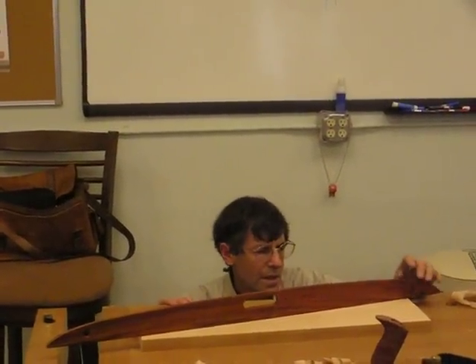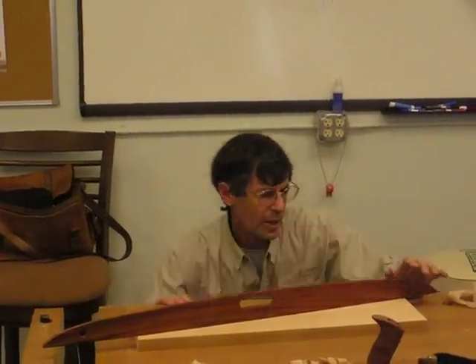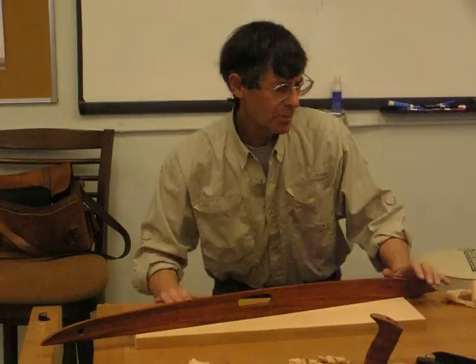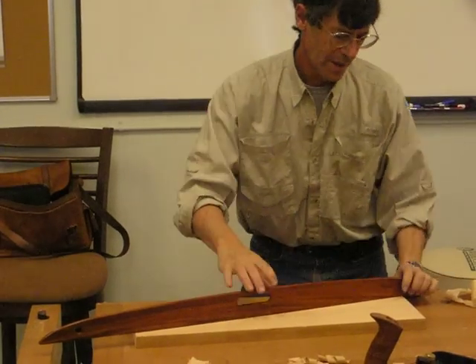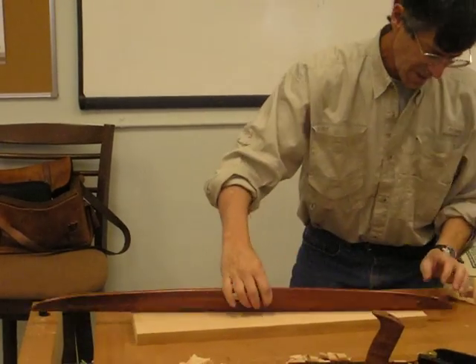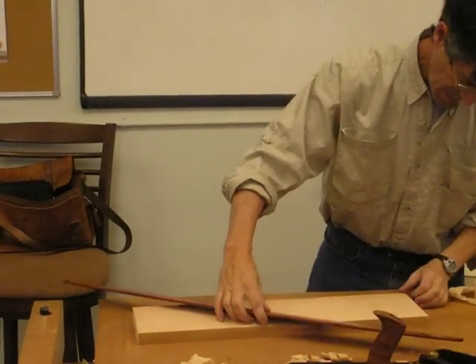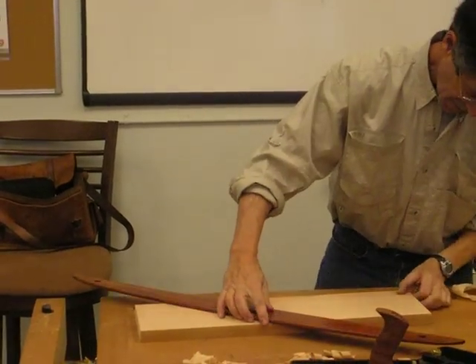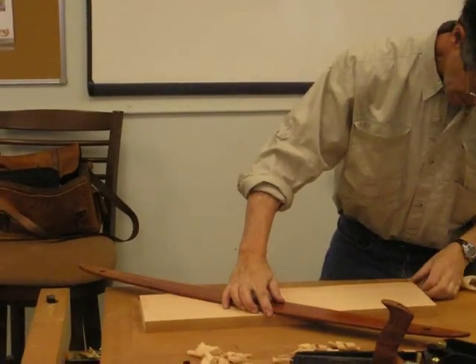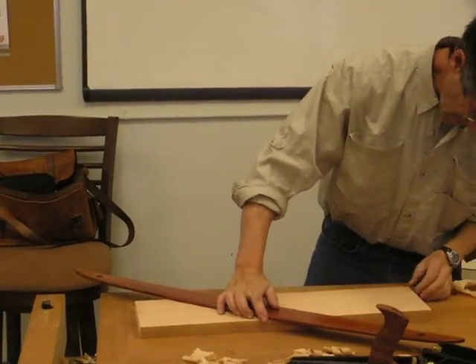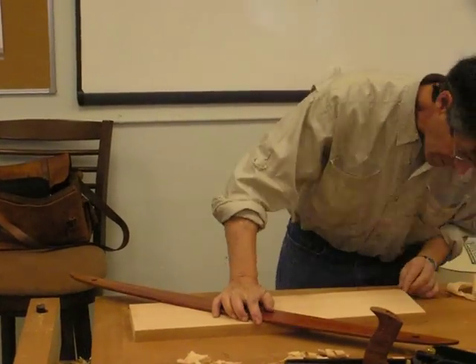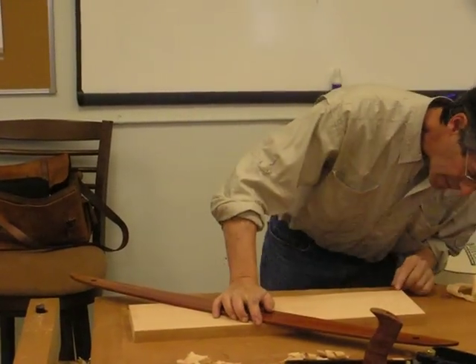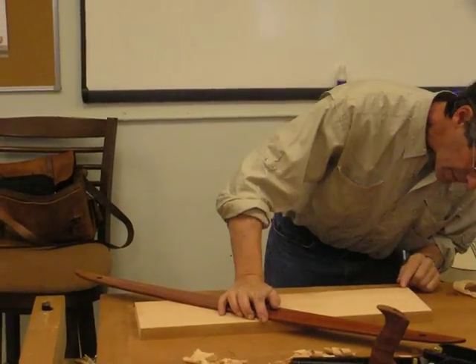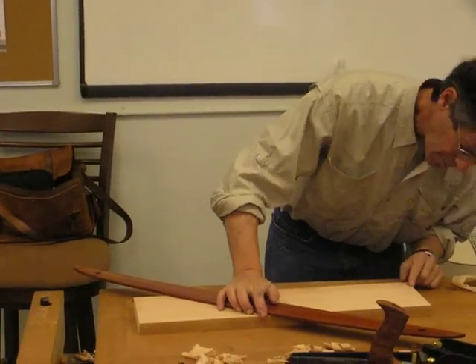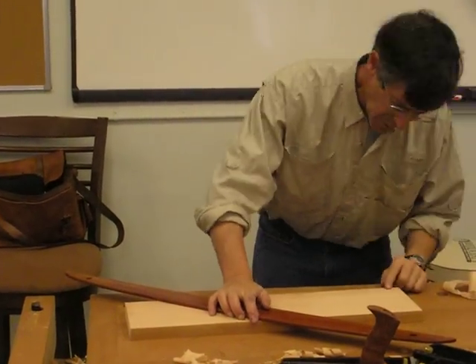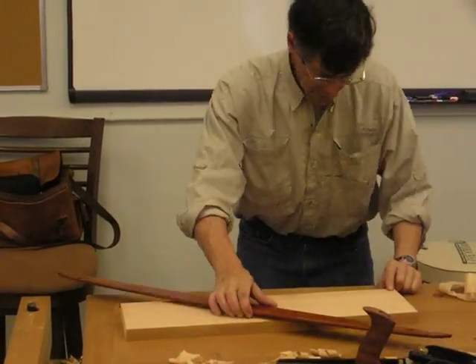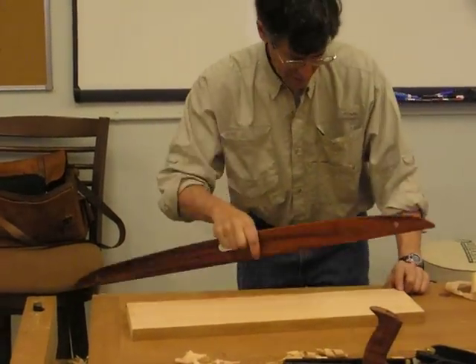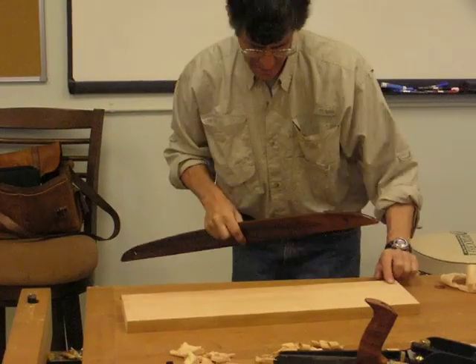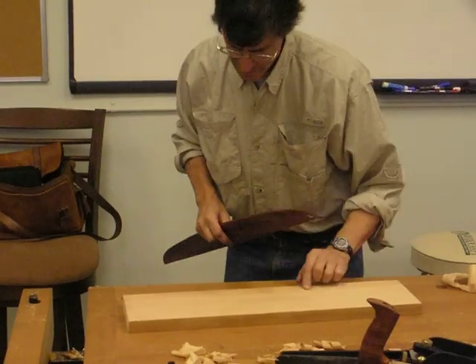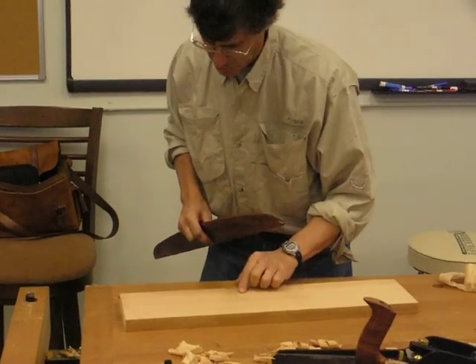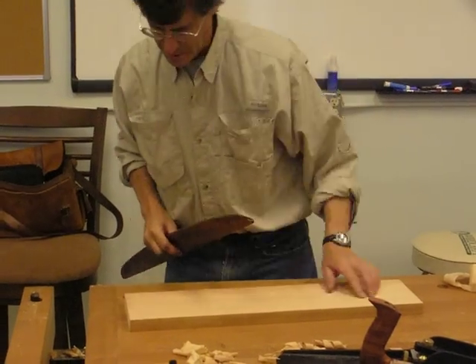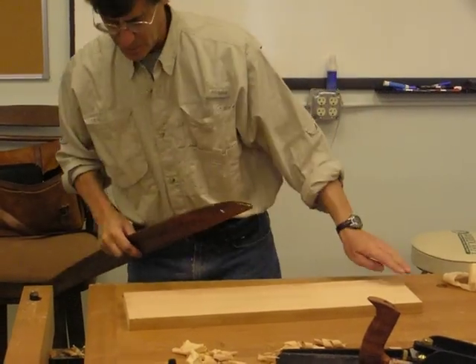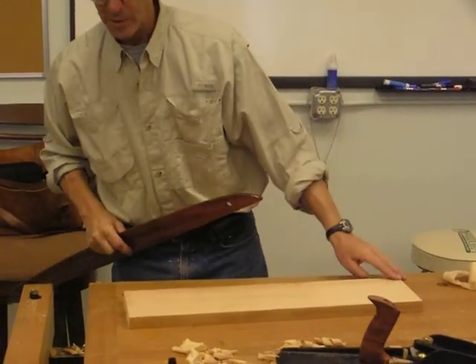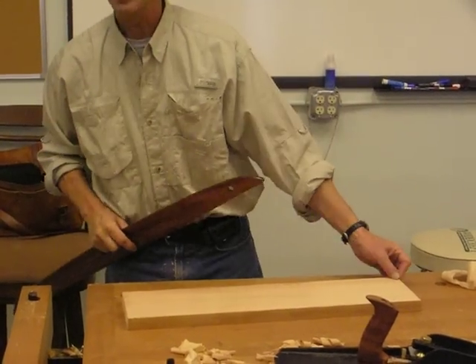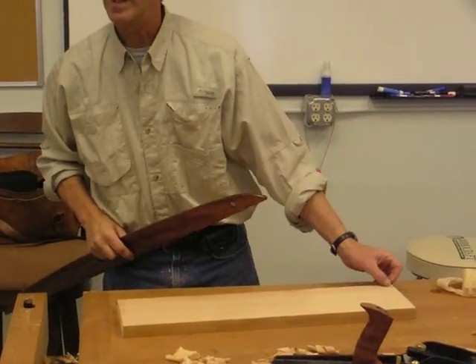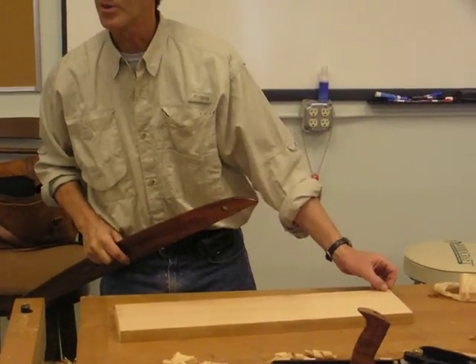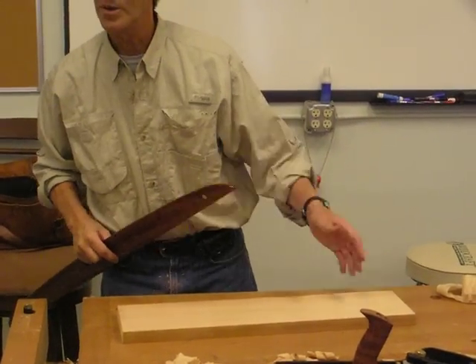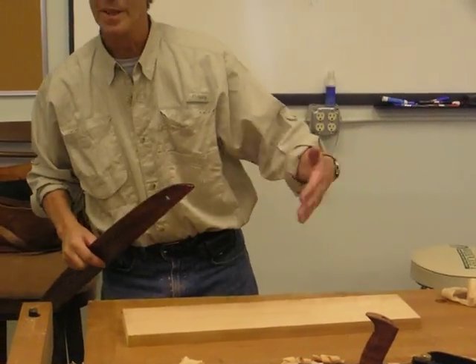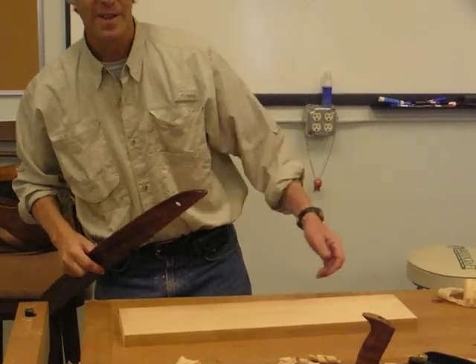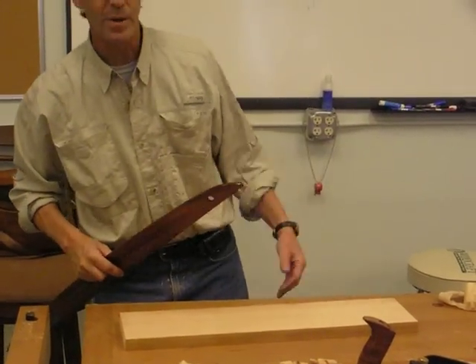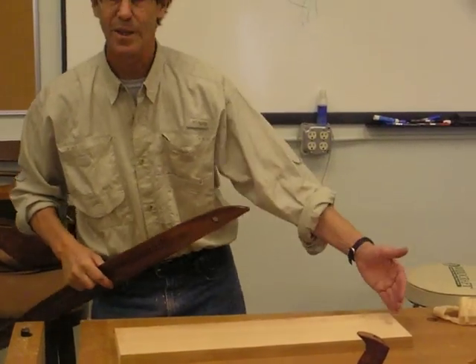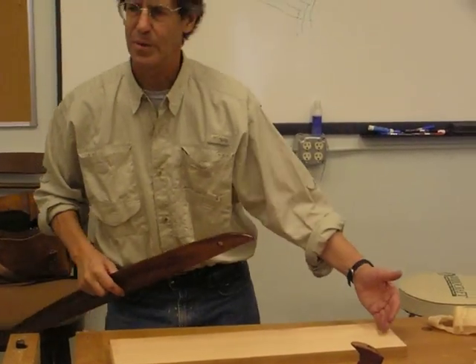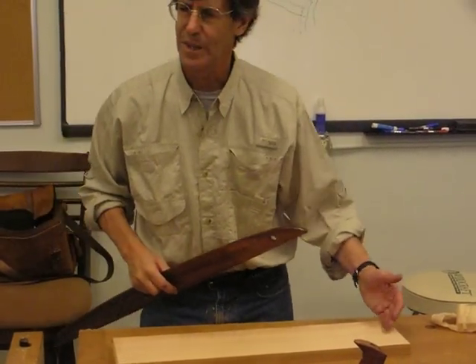It just drops off a little bit, and that came from... John Stoll built the line. Theoretically, I should bring the whole thing down to match that little corner, but I thought I was gonna cut that off anyway. That shows a little bit more.